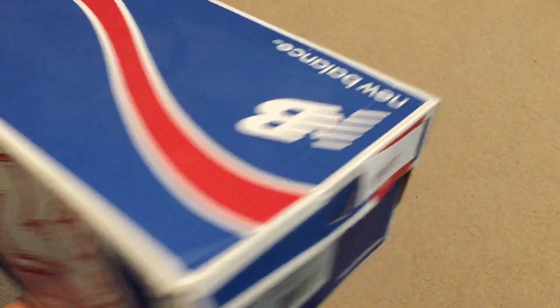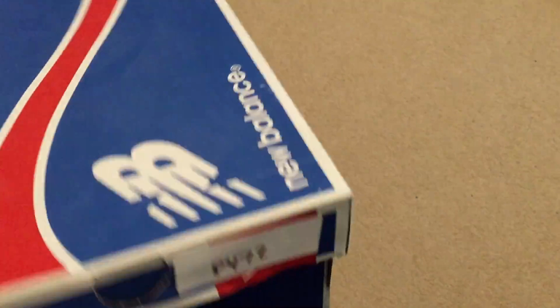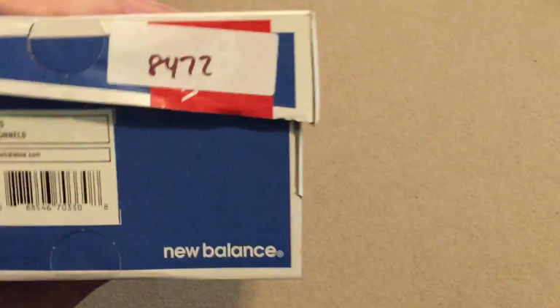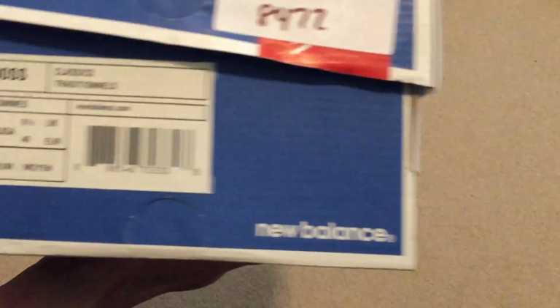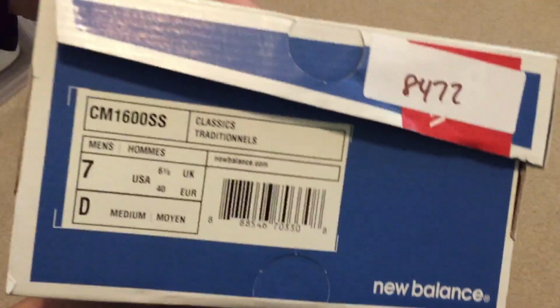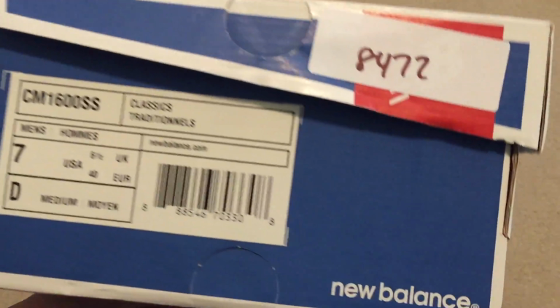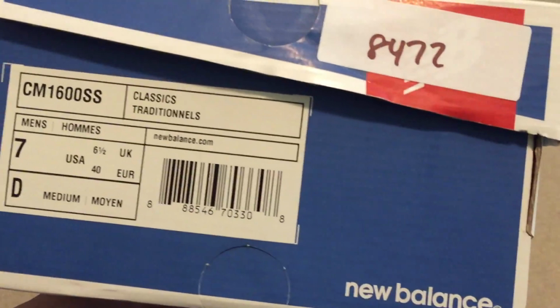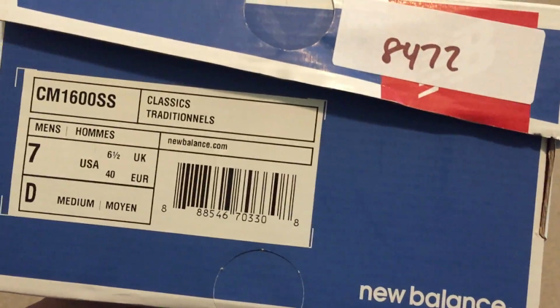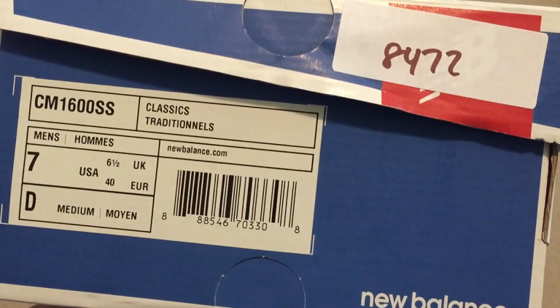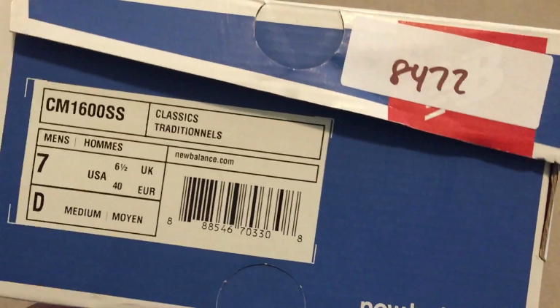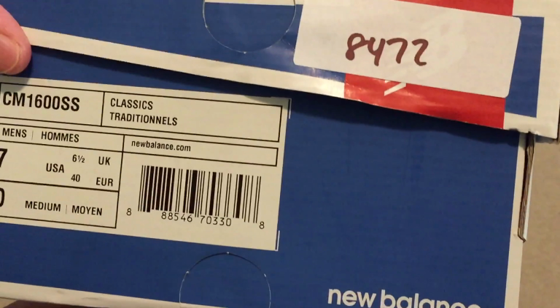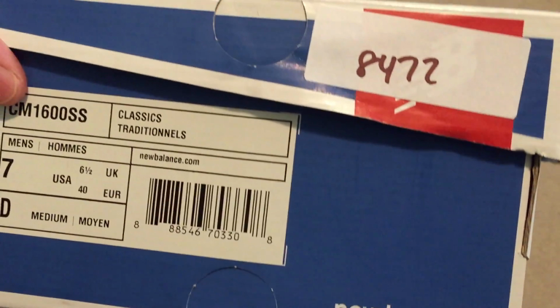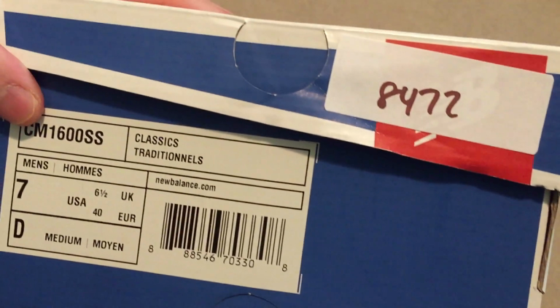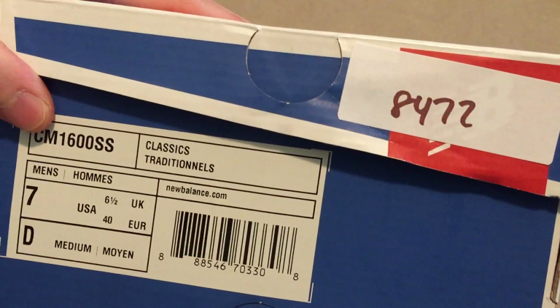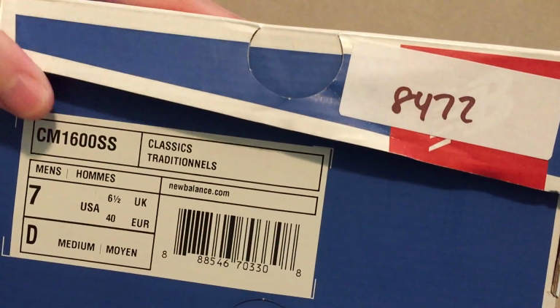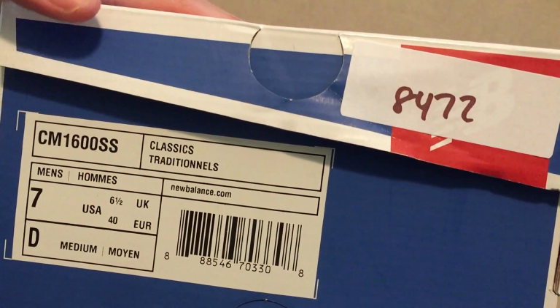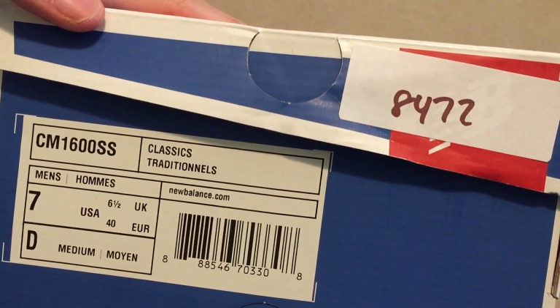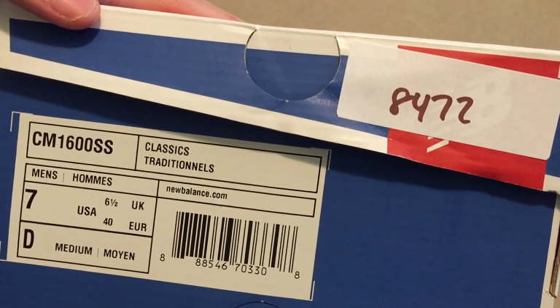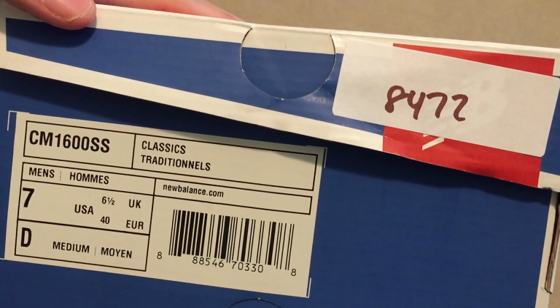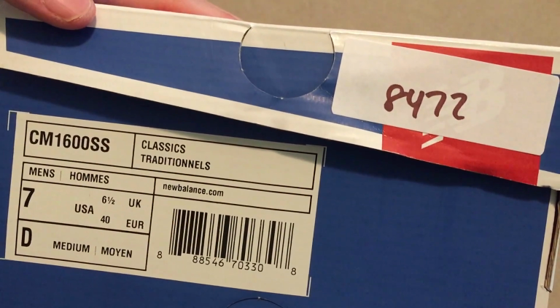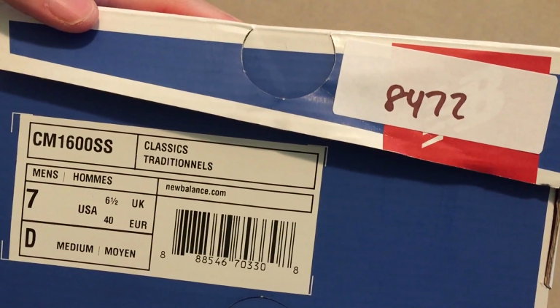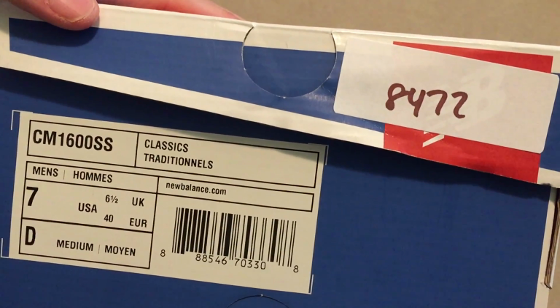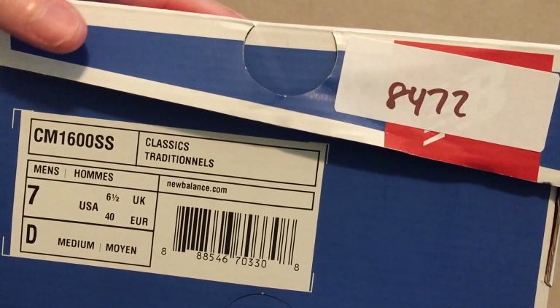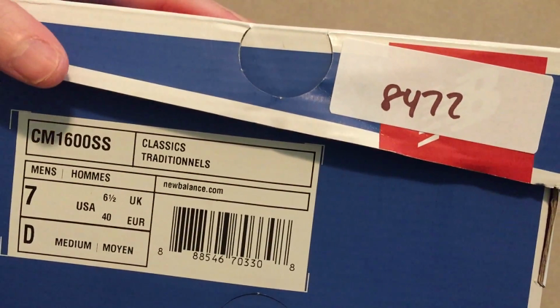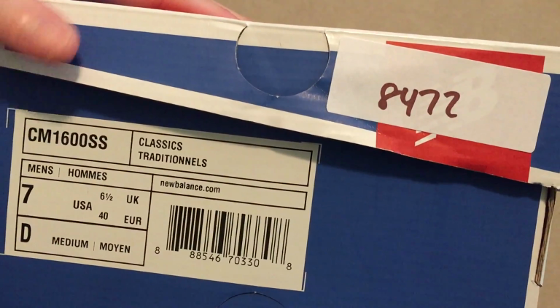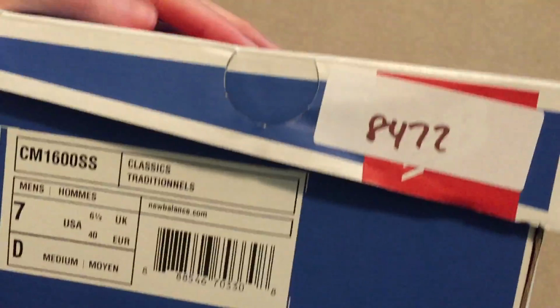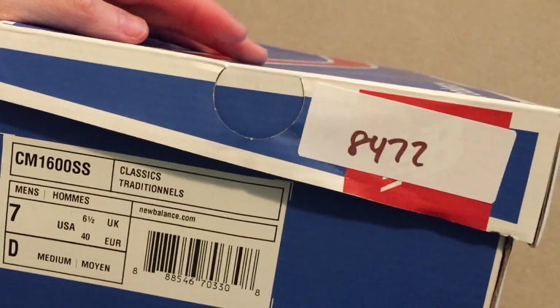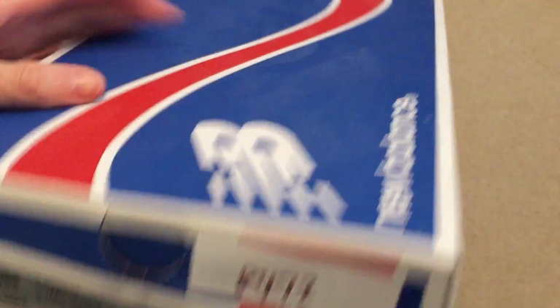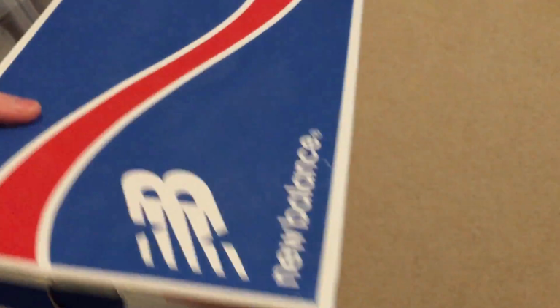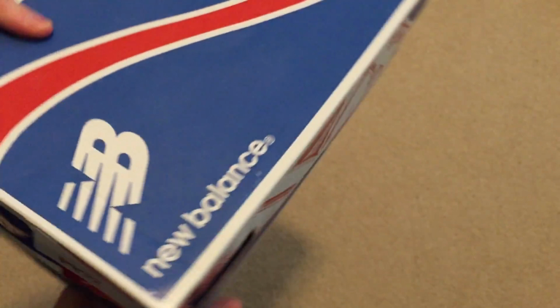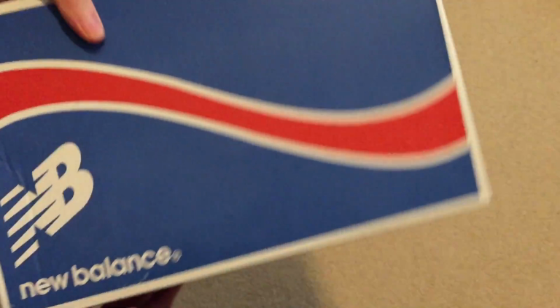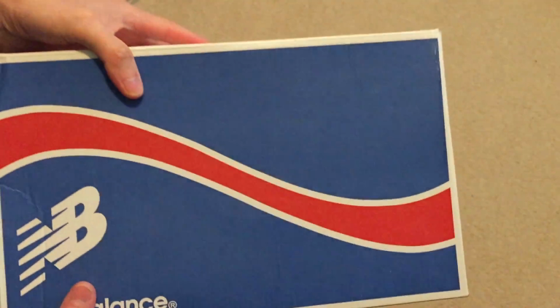This is a collaboration. Got it in a size 7. Model CM1600 — New Balance collab with Social Status.